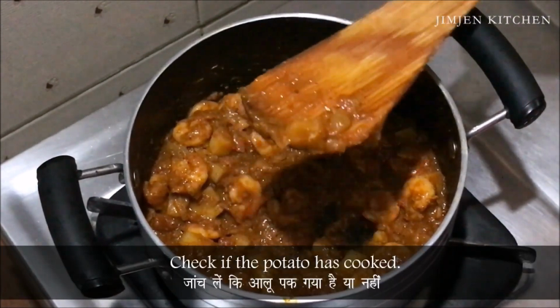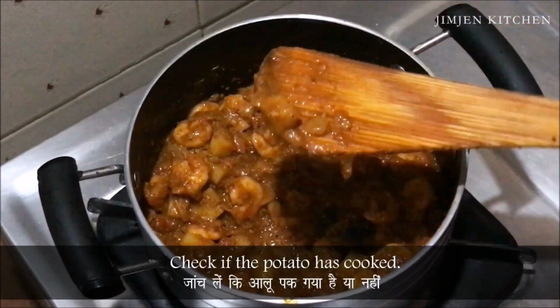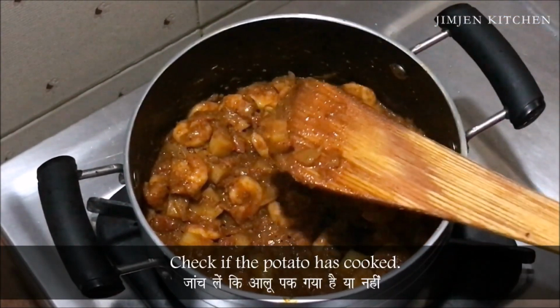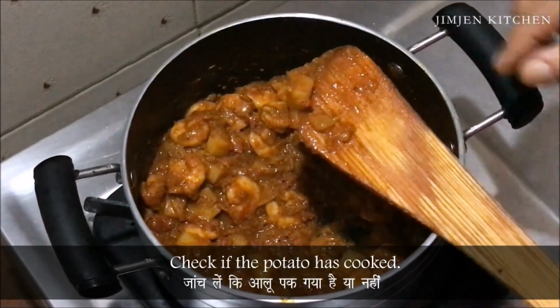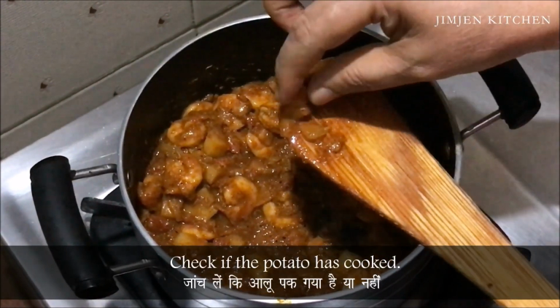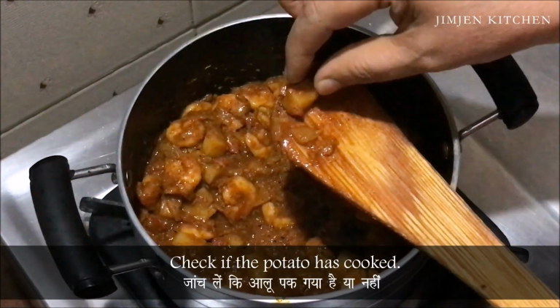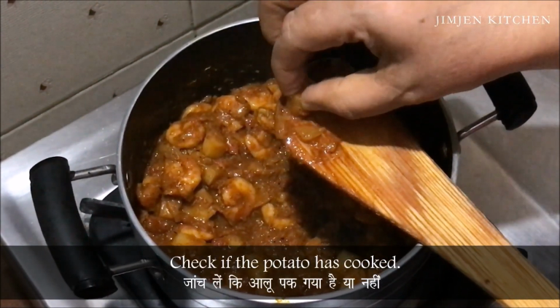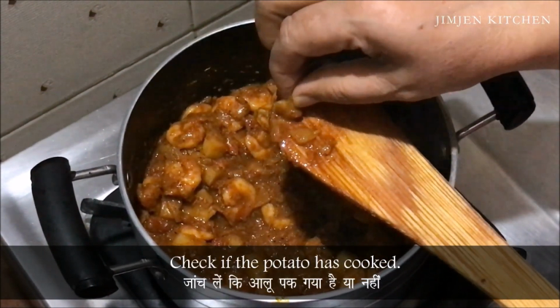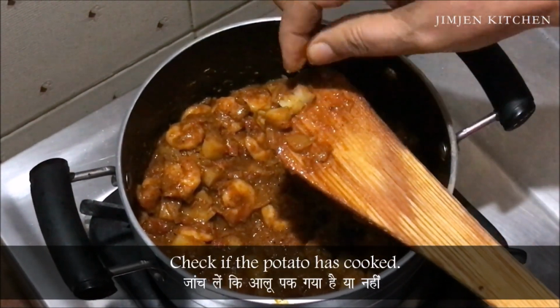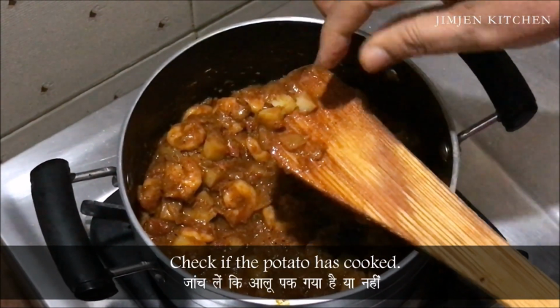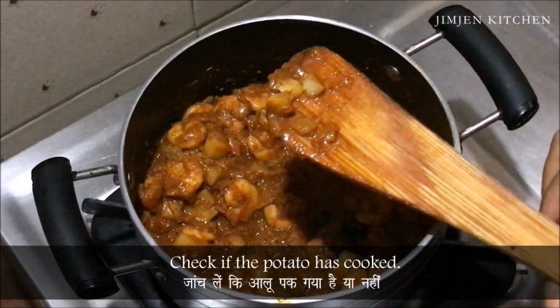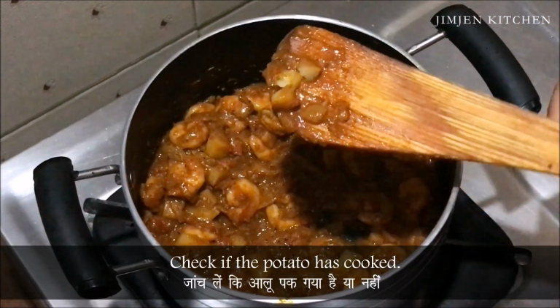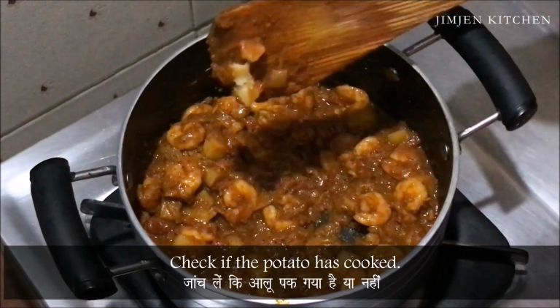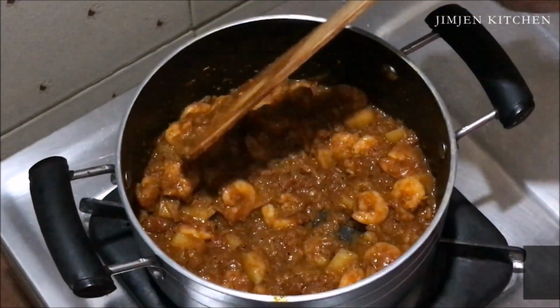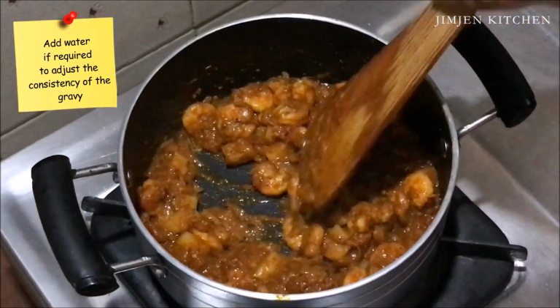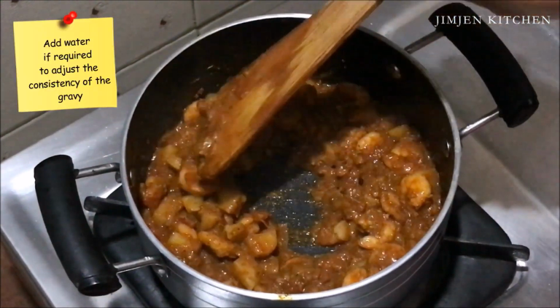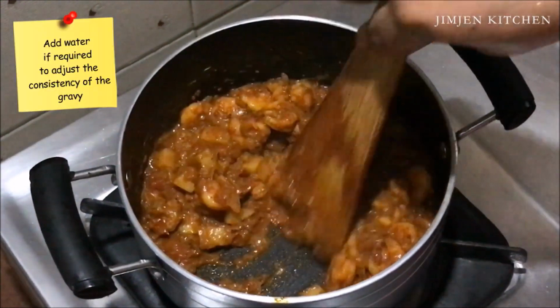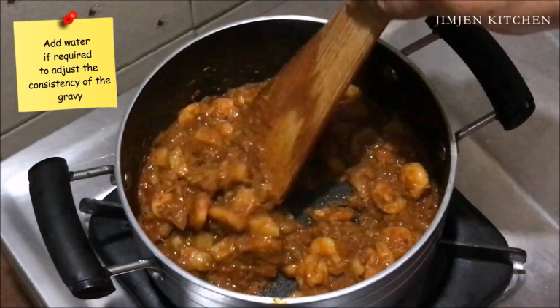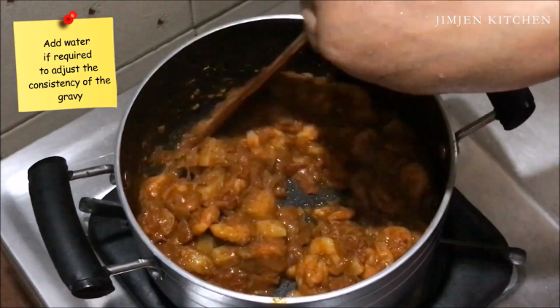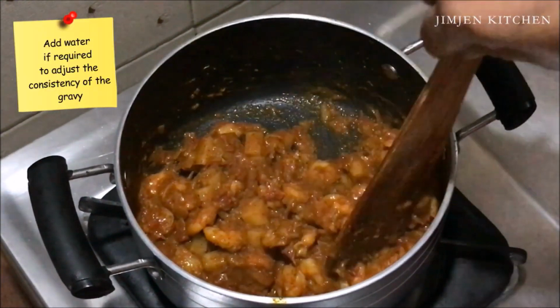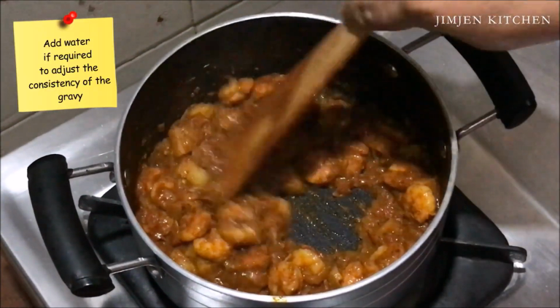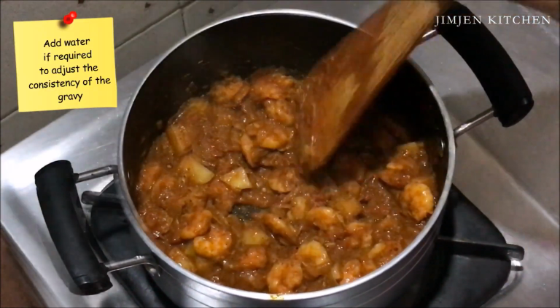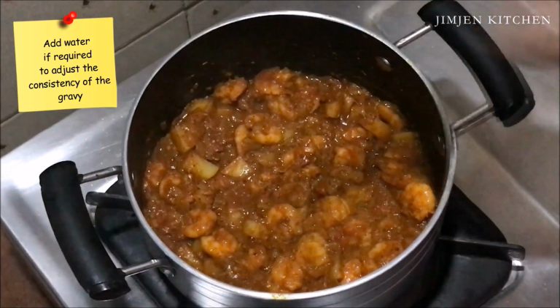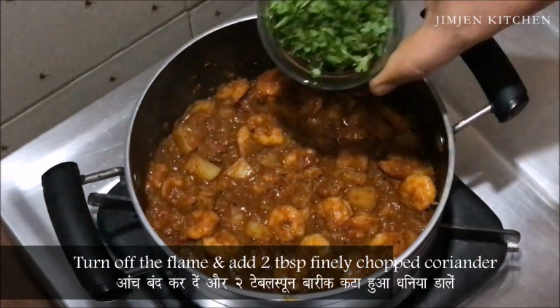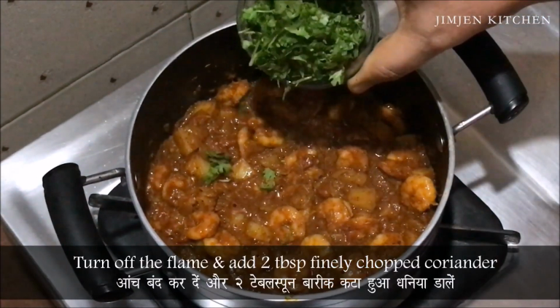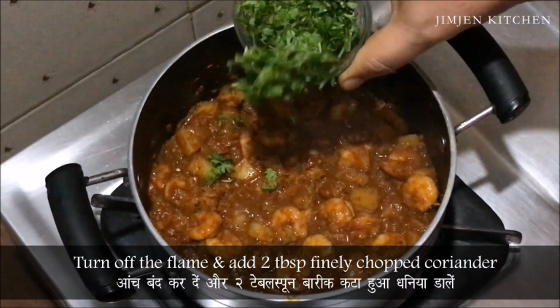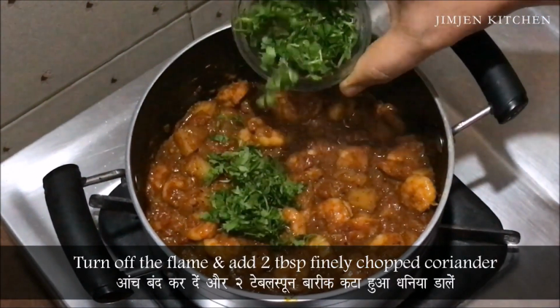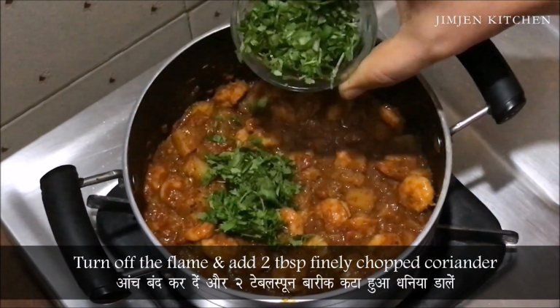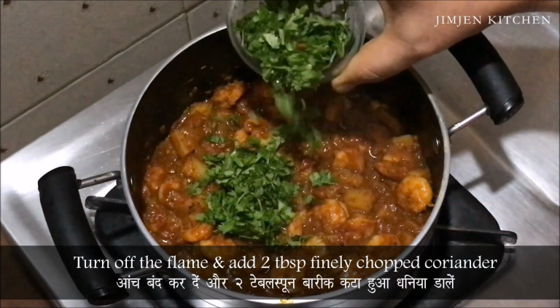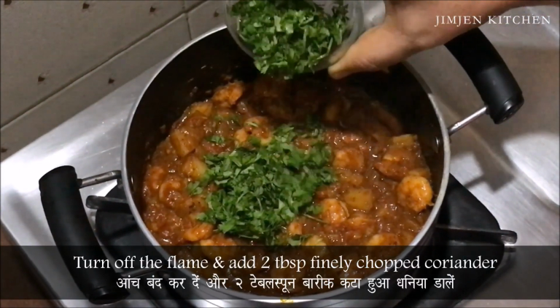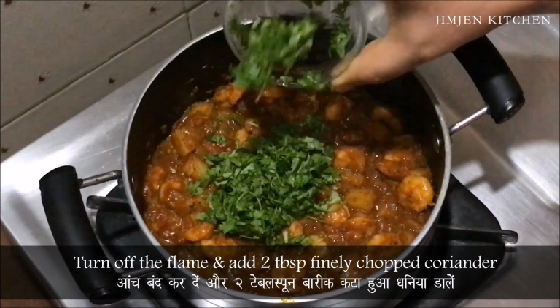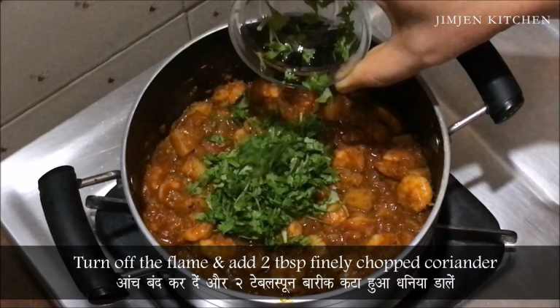Check if the potato has cooked. Add water if required to adjust the consistency of the gravy. Turn off the flame and add 2 tbsp finely chopped coriander.